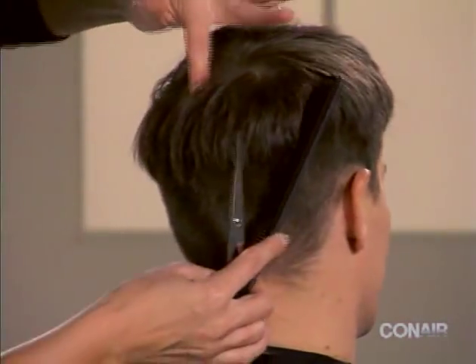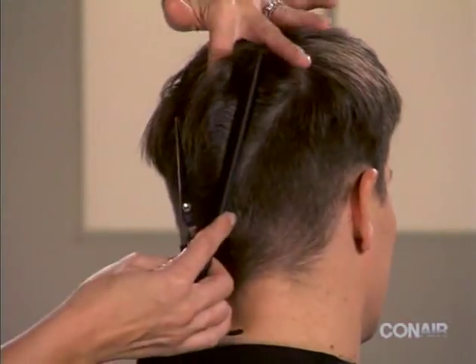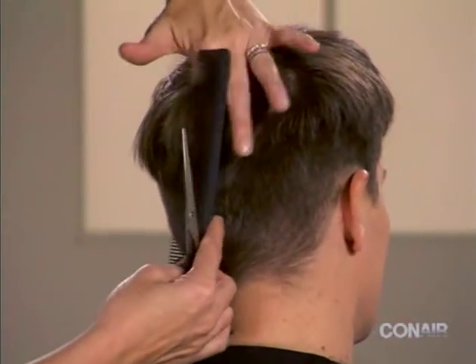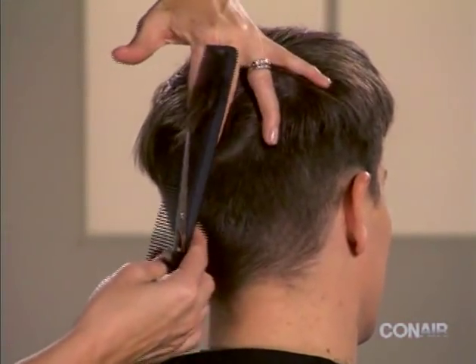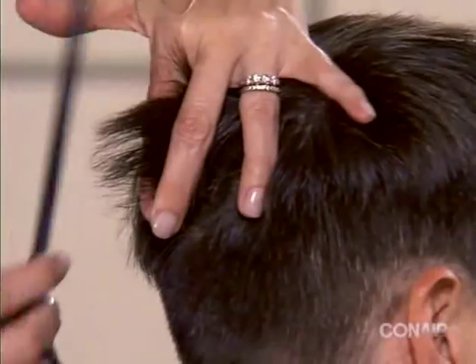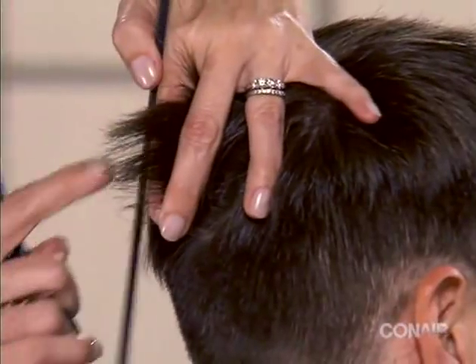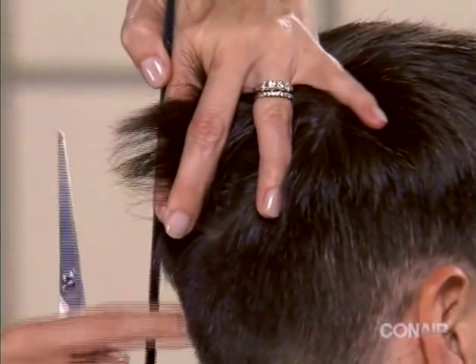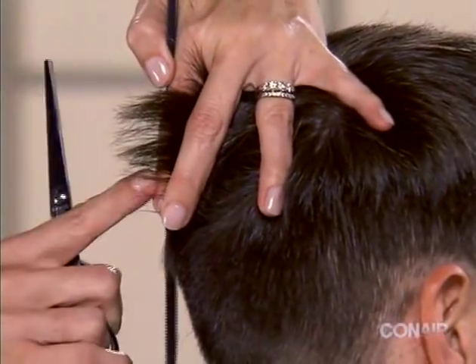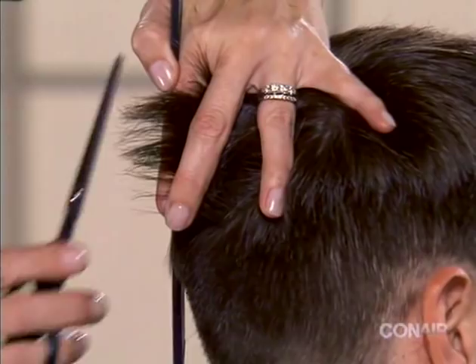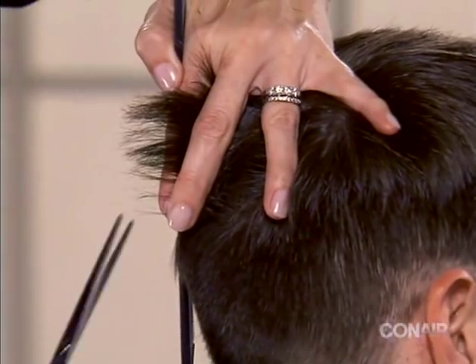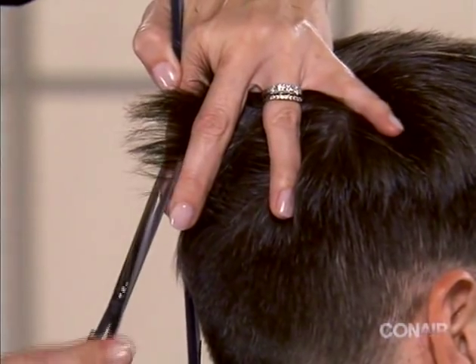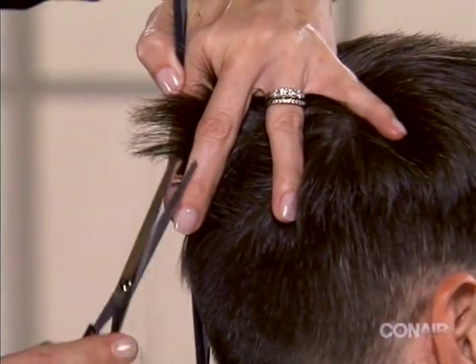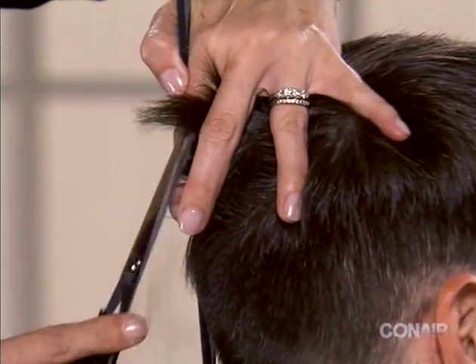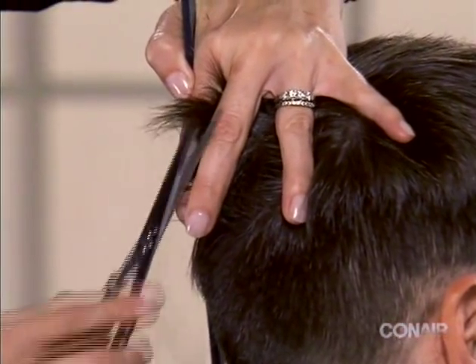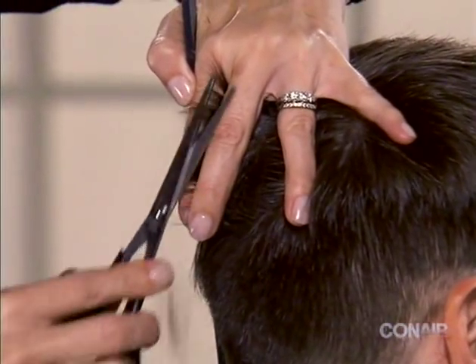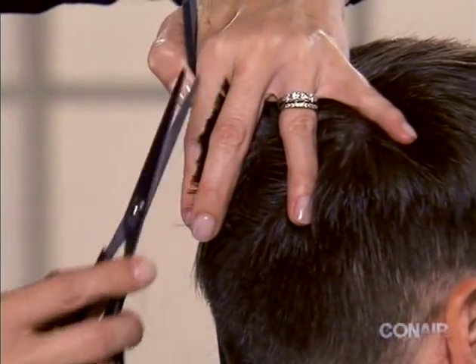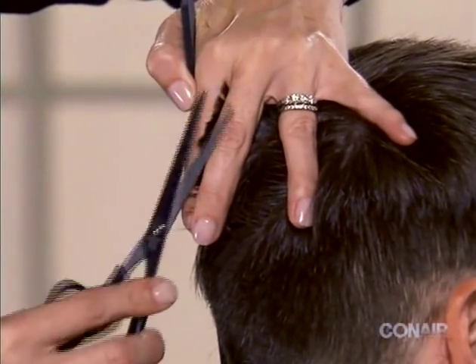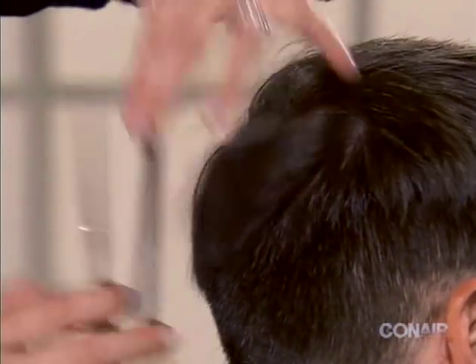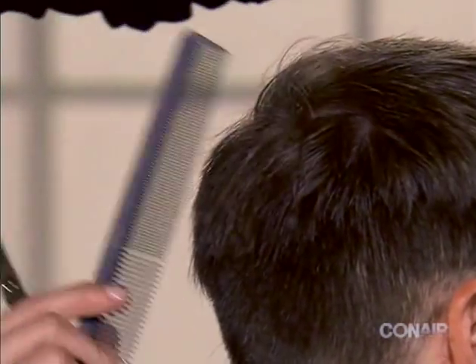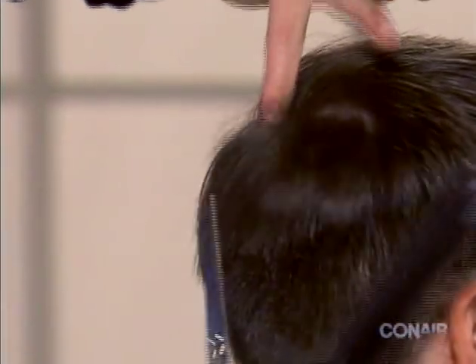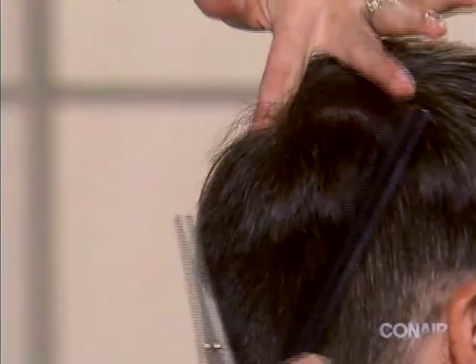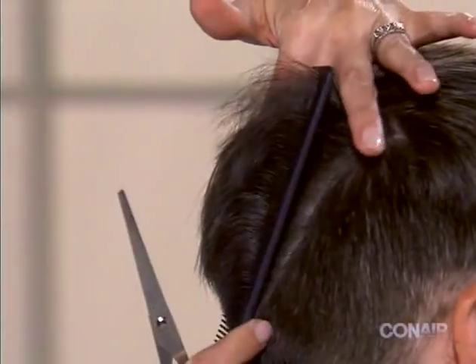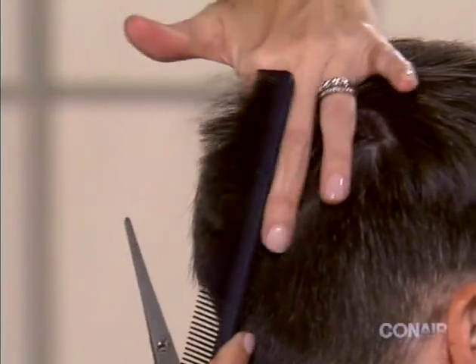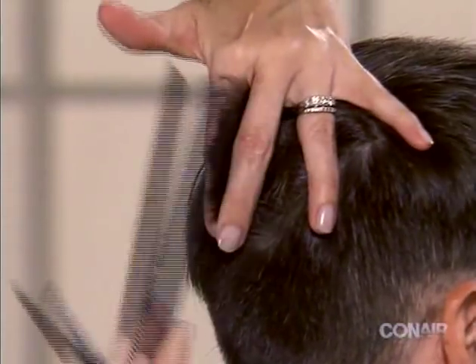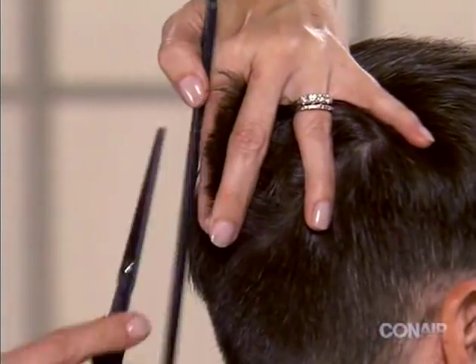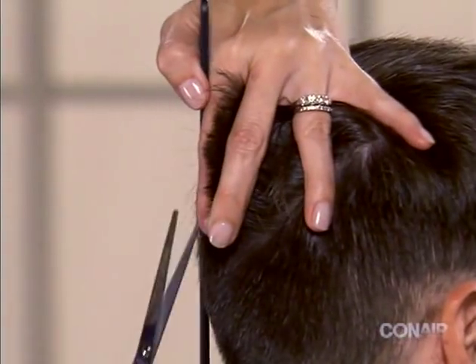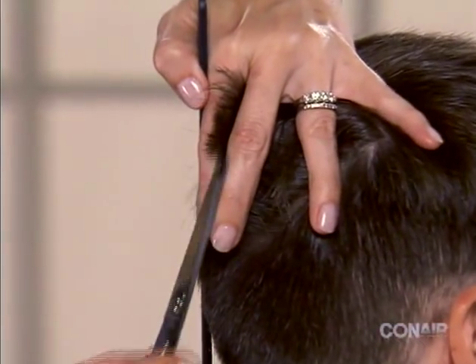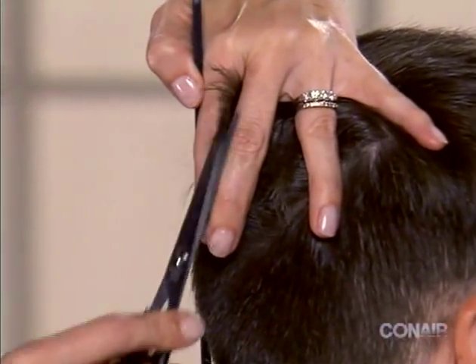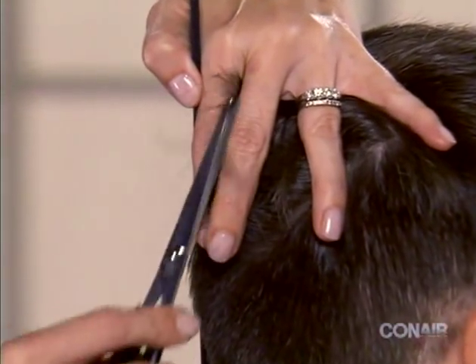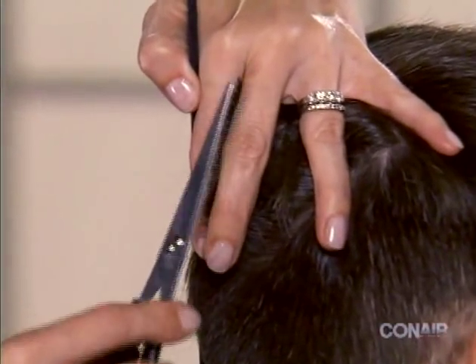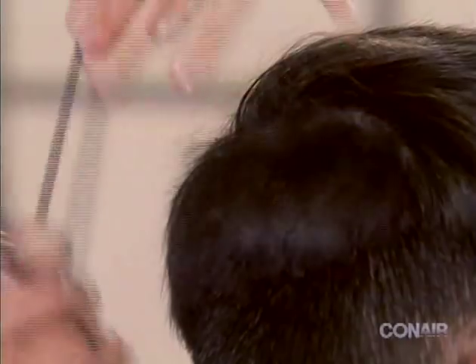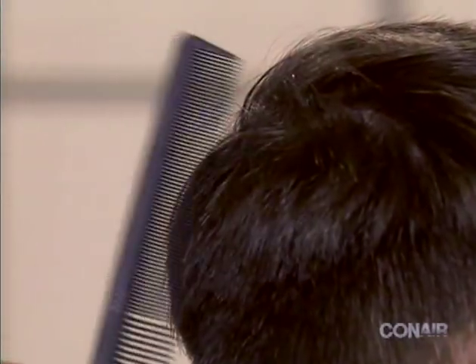To blend the hair lengths from the lower to the mid head area, hold the hair perpendicular to the head and use the scissors included in your Conair kit to trim the hair, blending the lower layers with the upper.